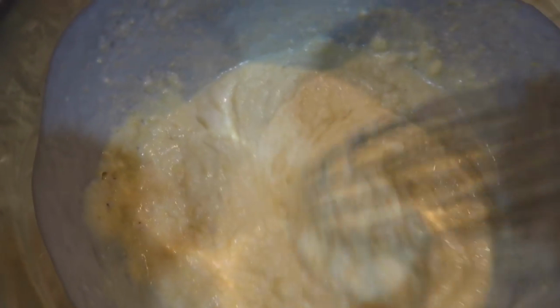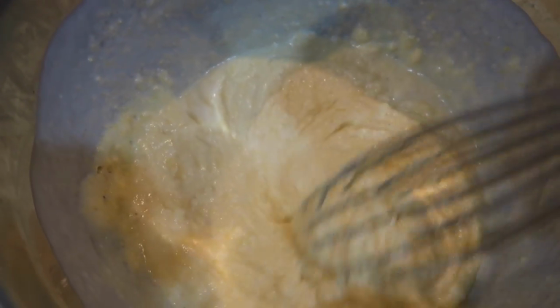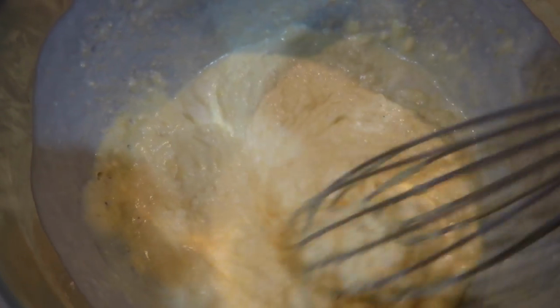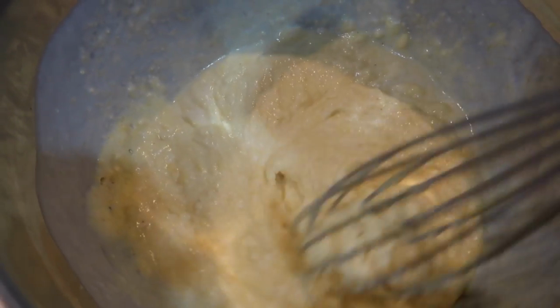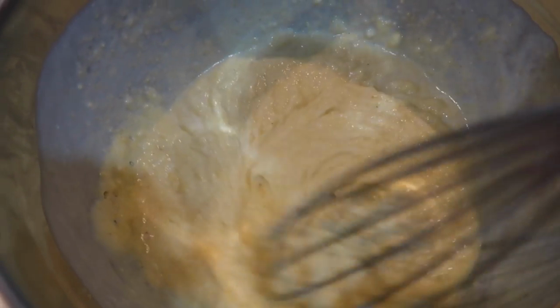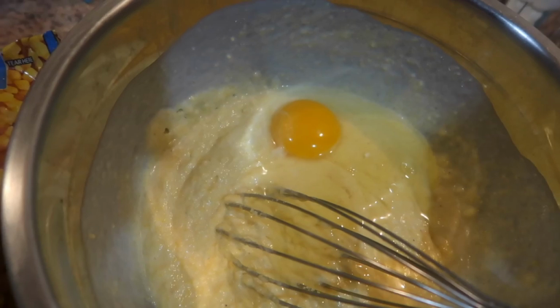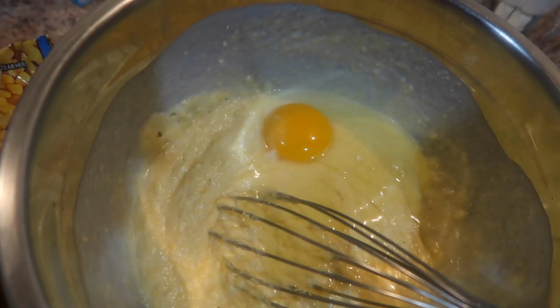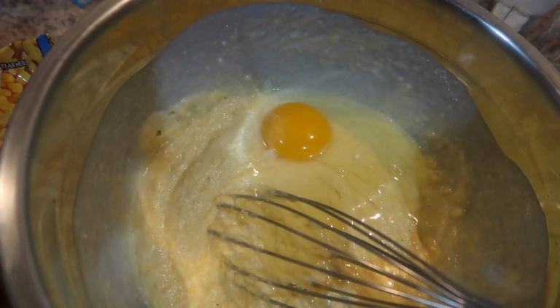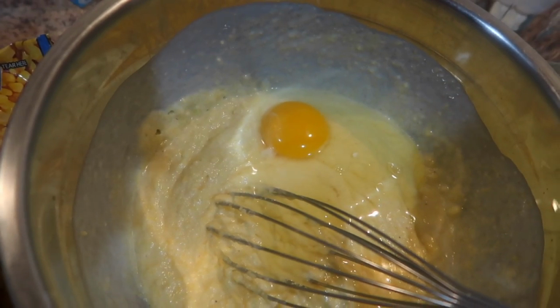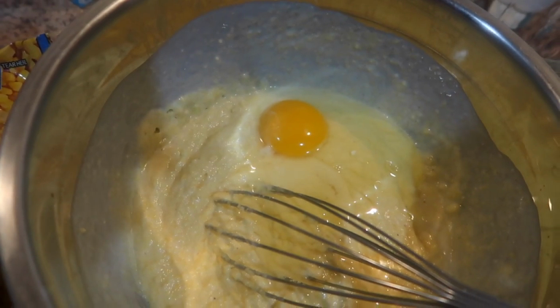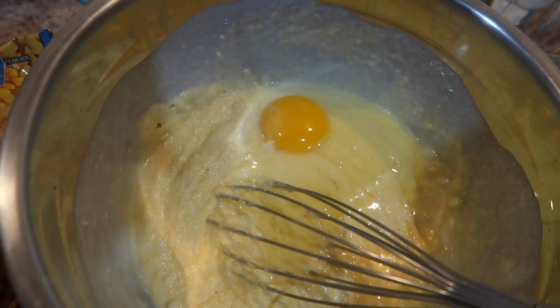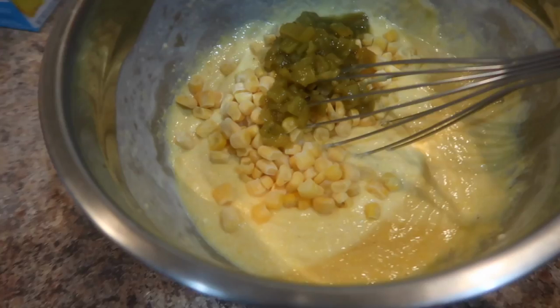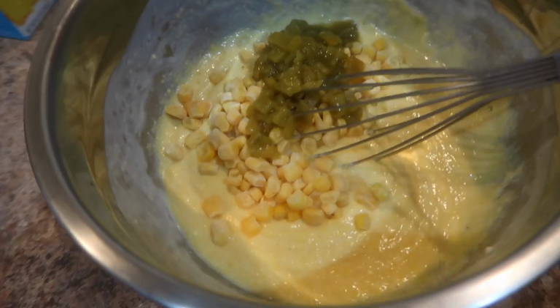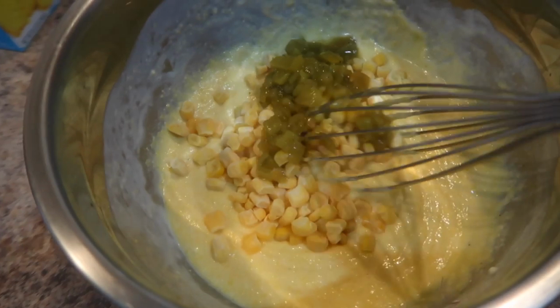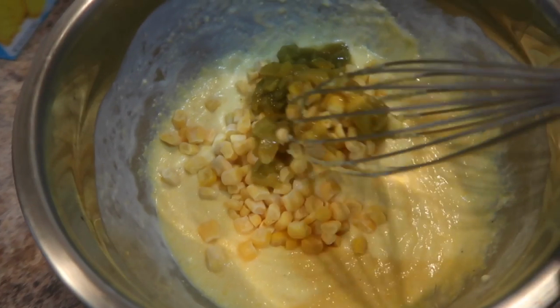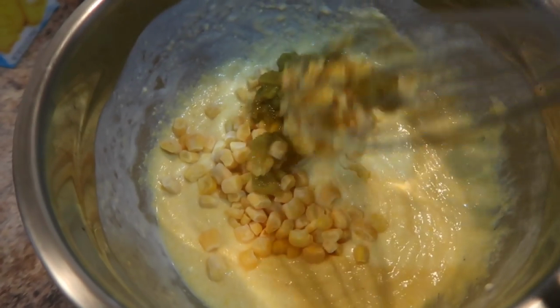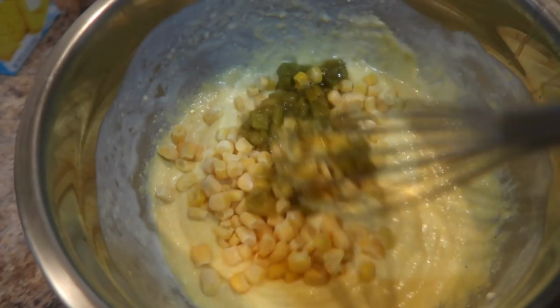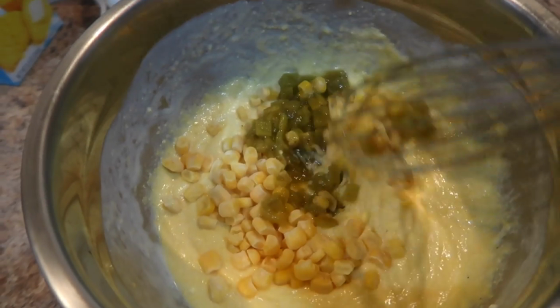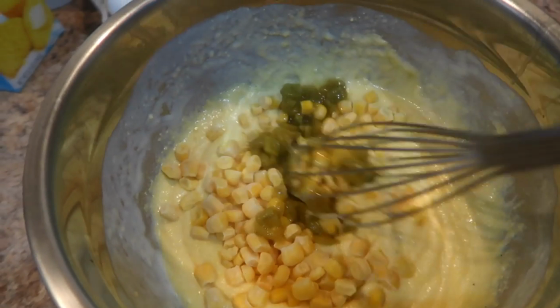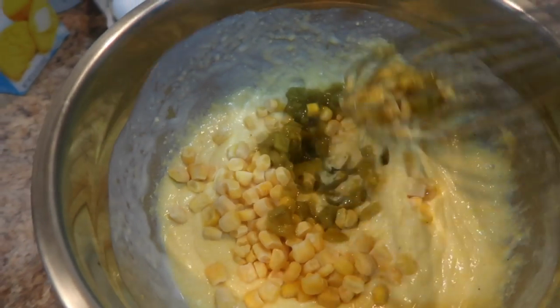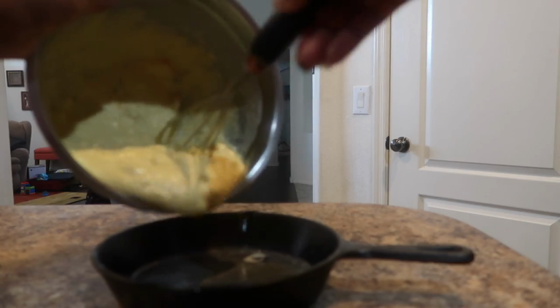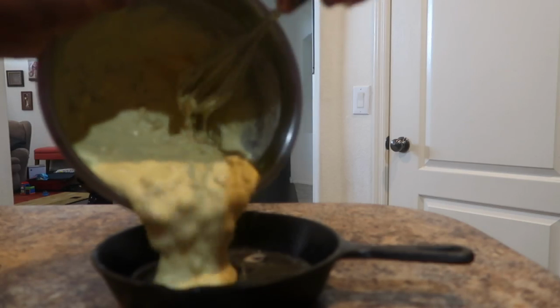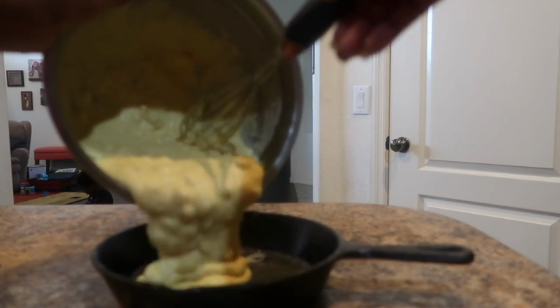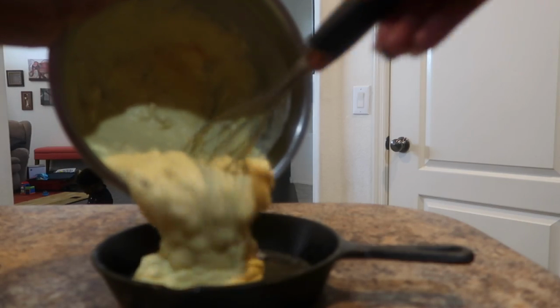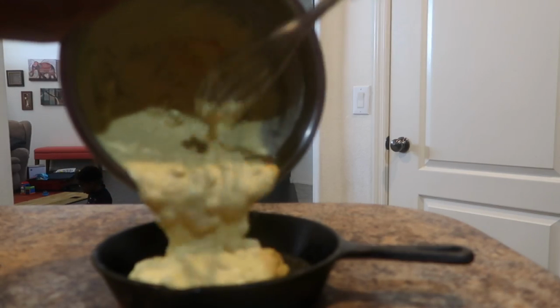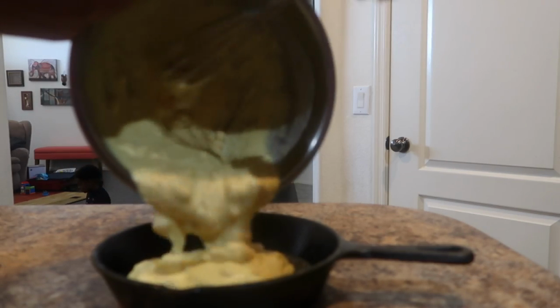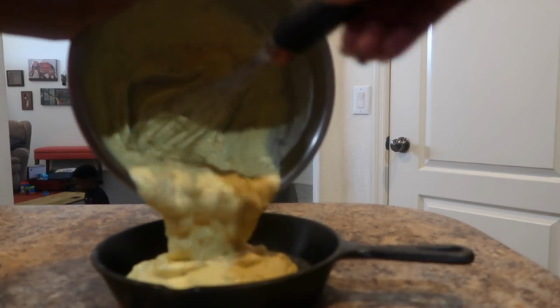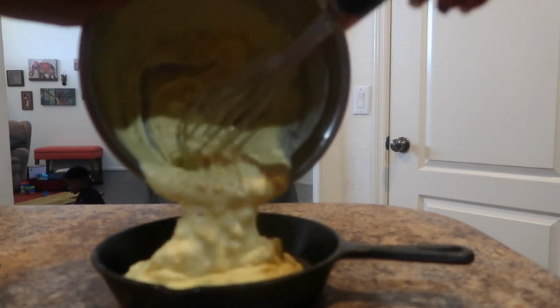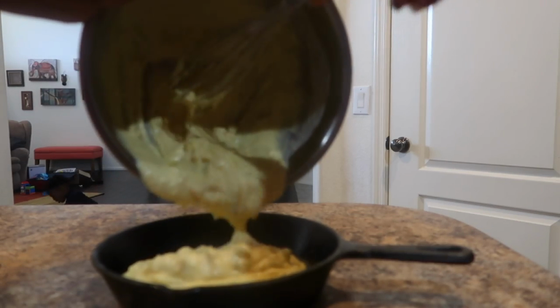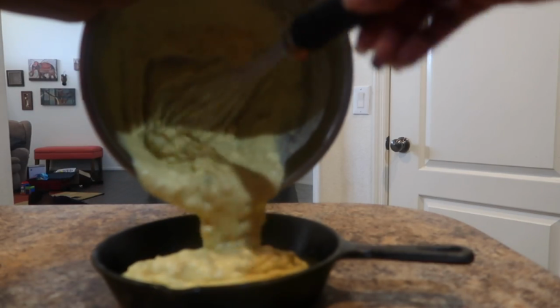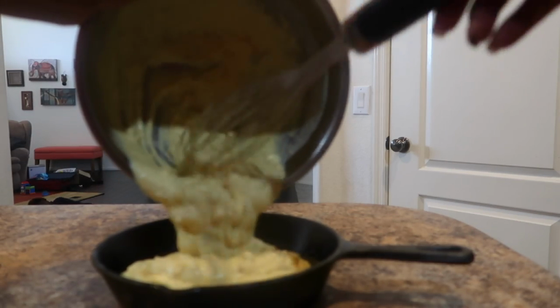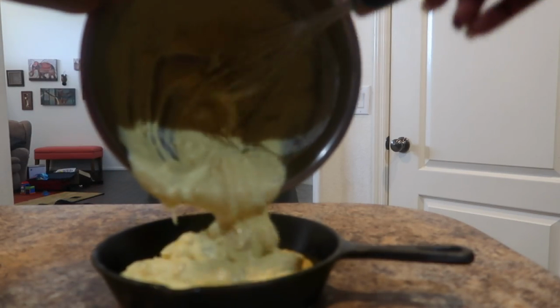Whisking that together, adding my egg, and then adding corn and green chili, pouring this into a 10-inch cast iron.